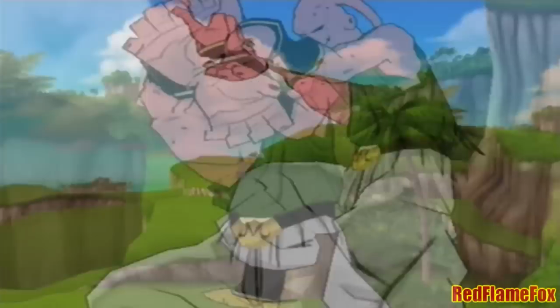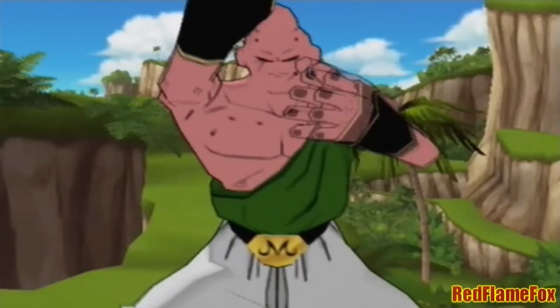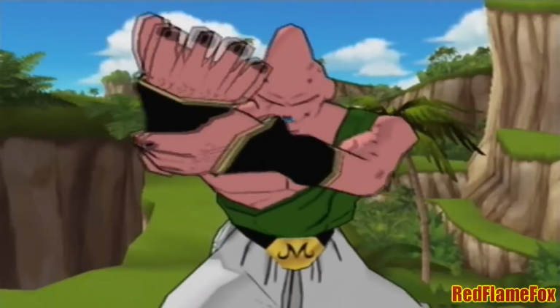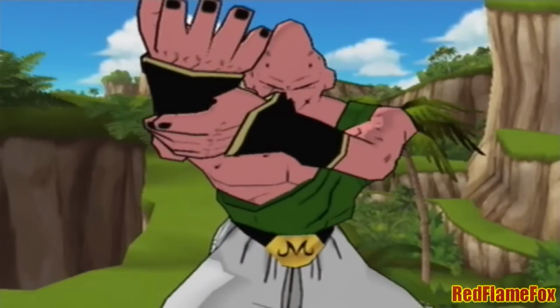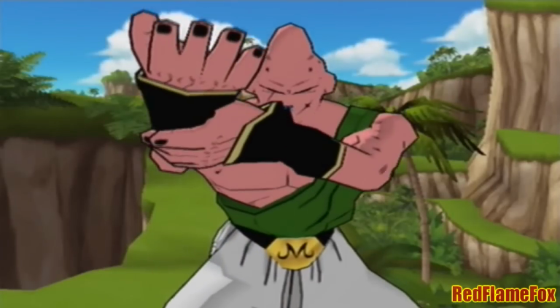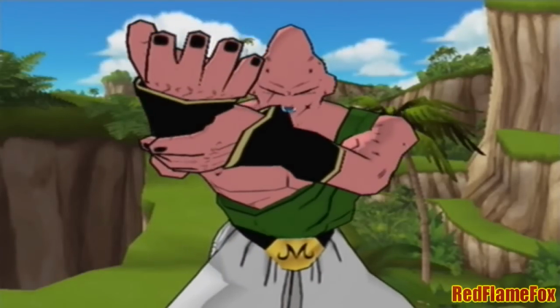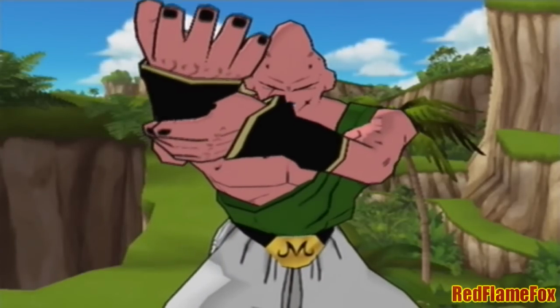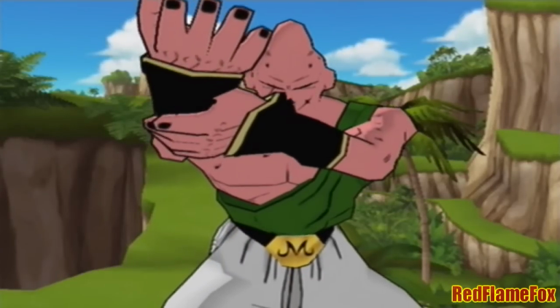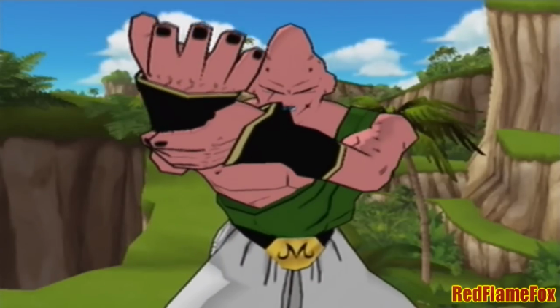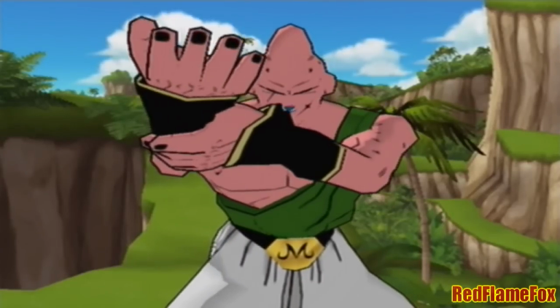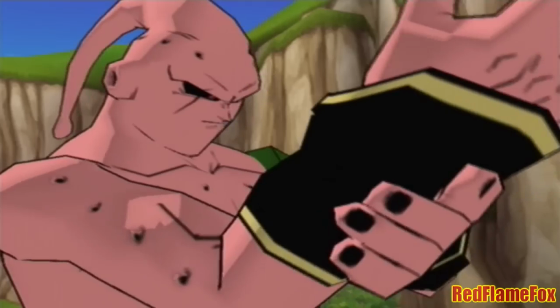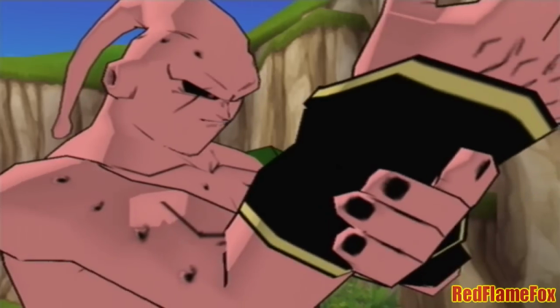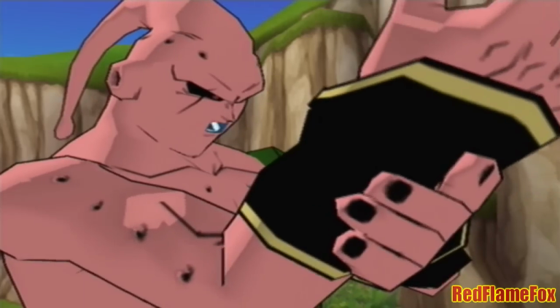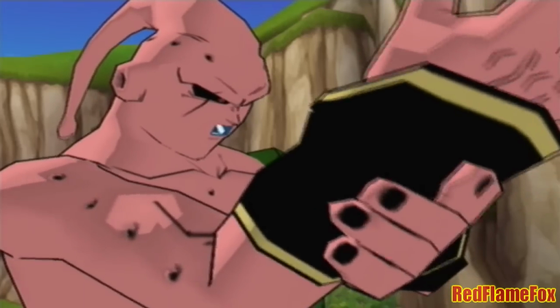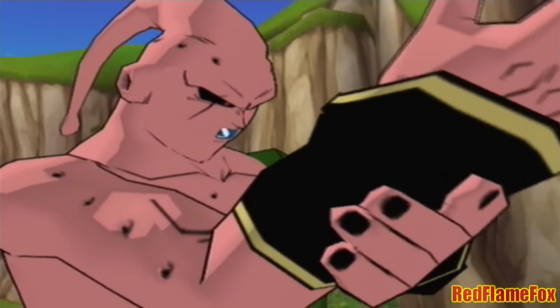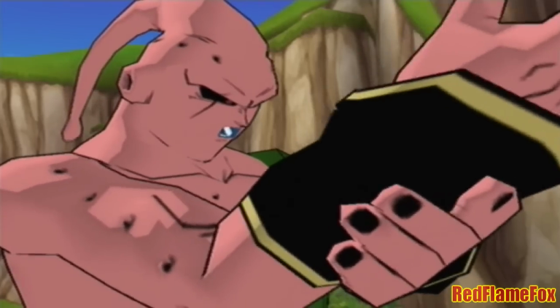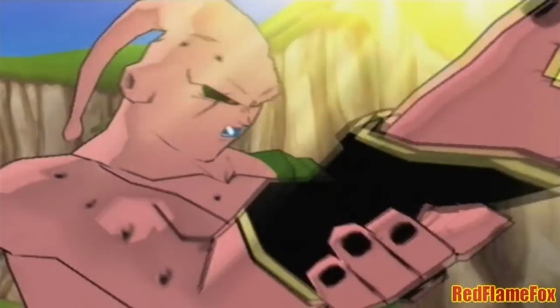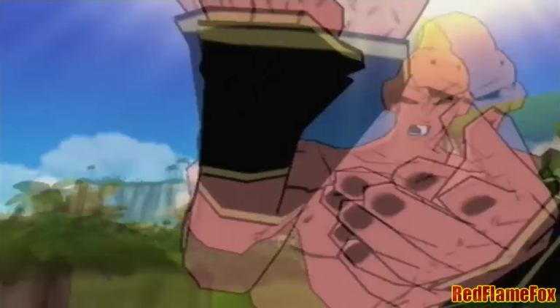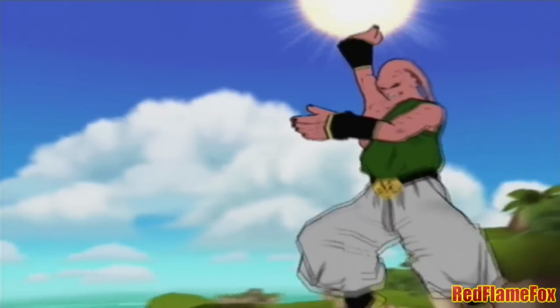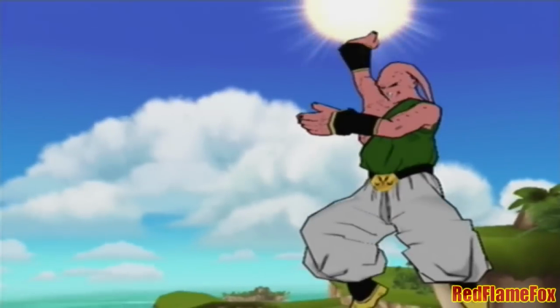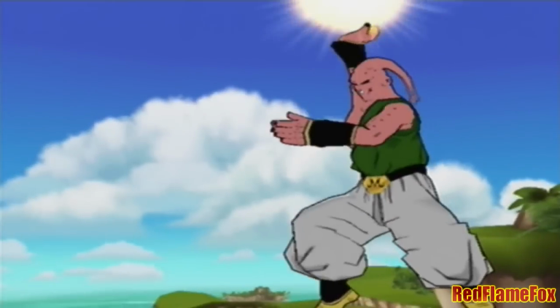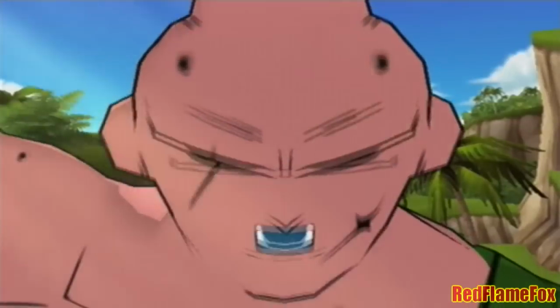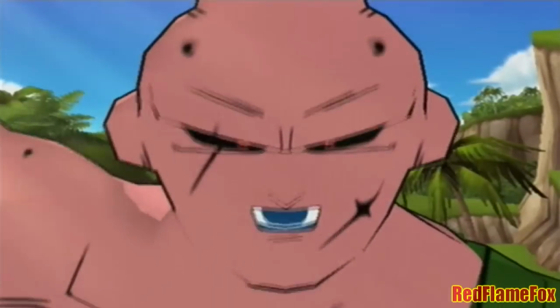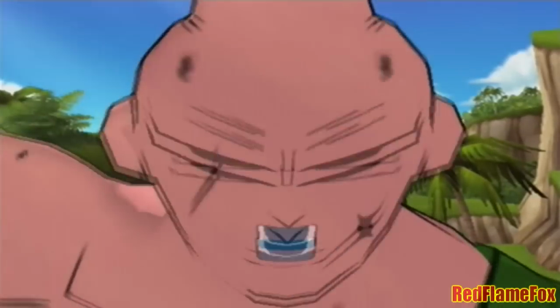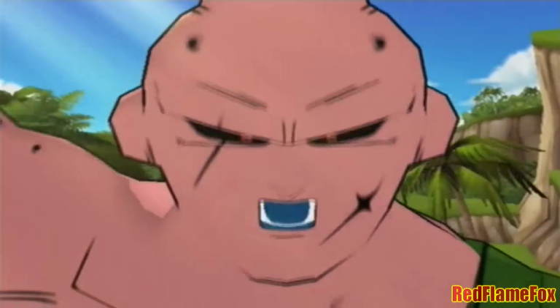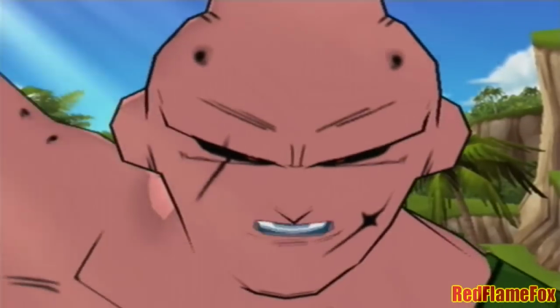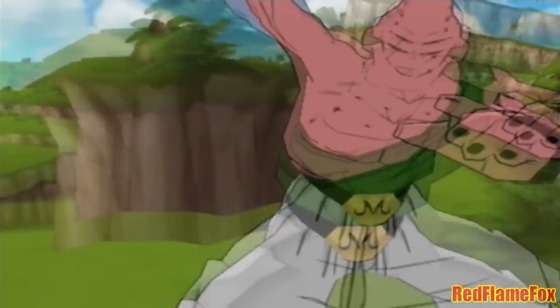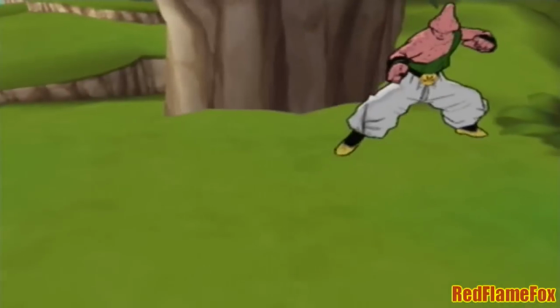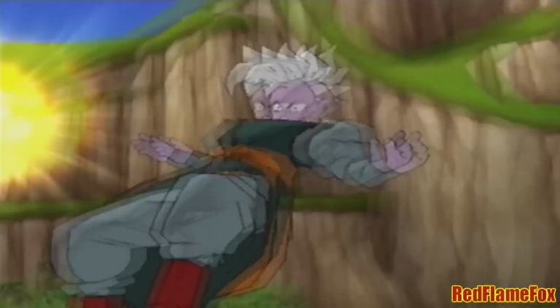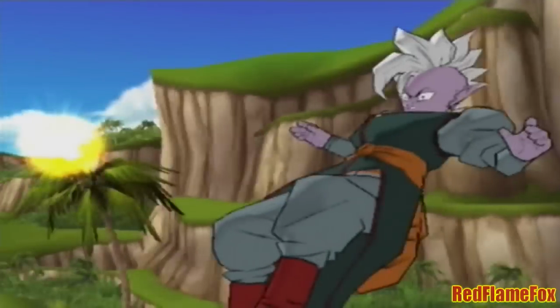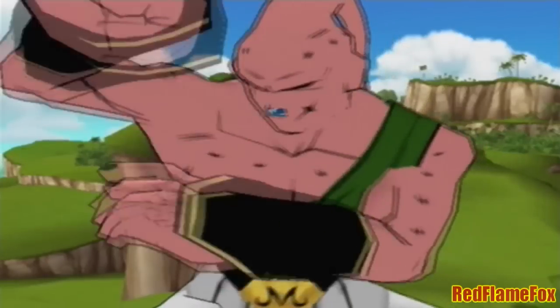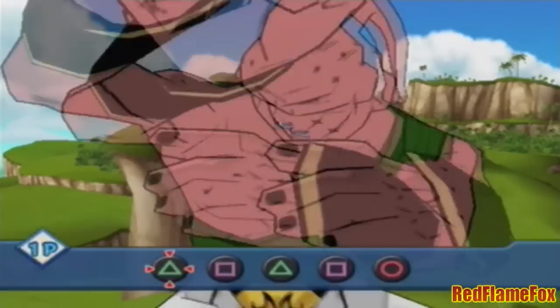I'll show you my ultimate technique! You're finished! Very volatile! It's time!